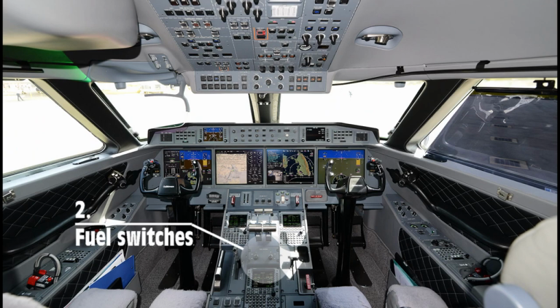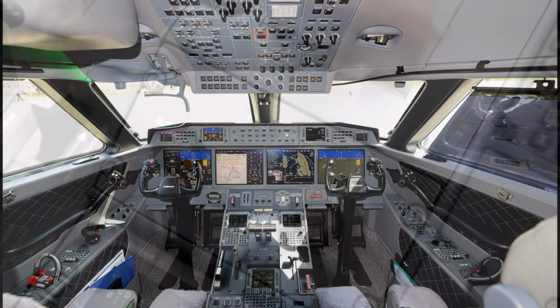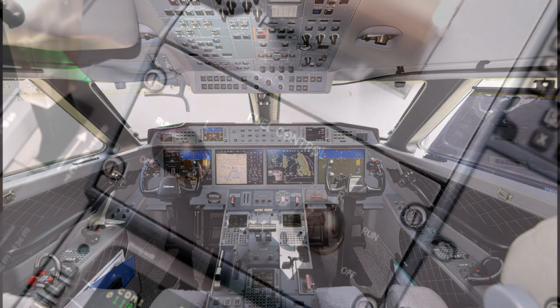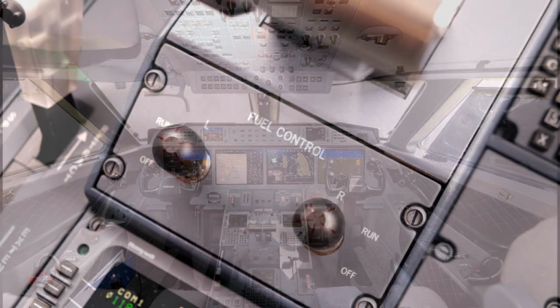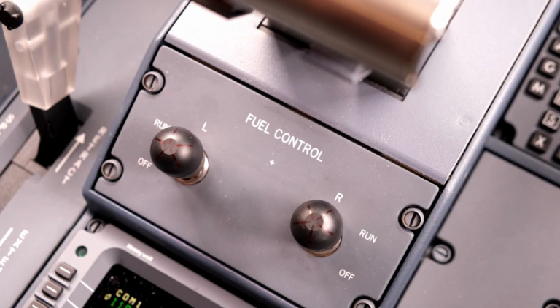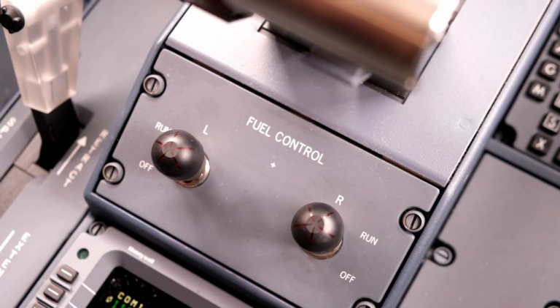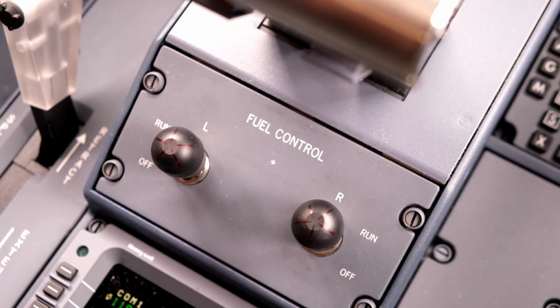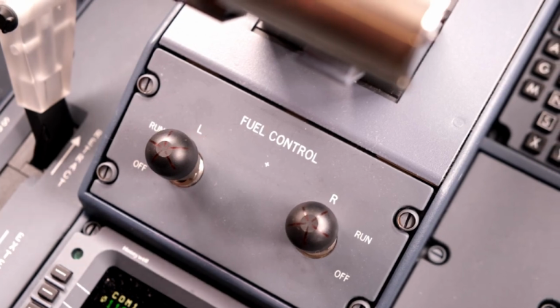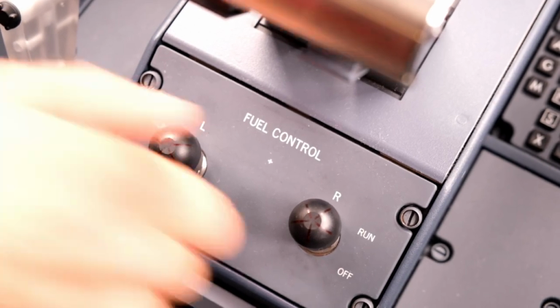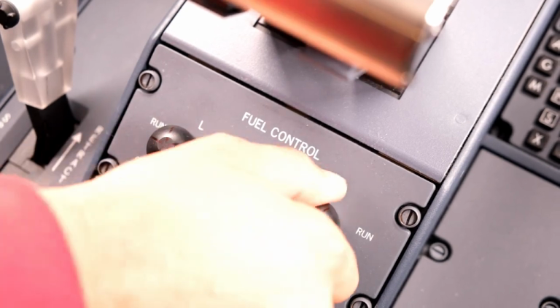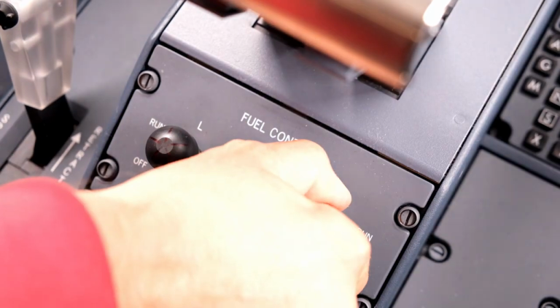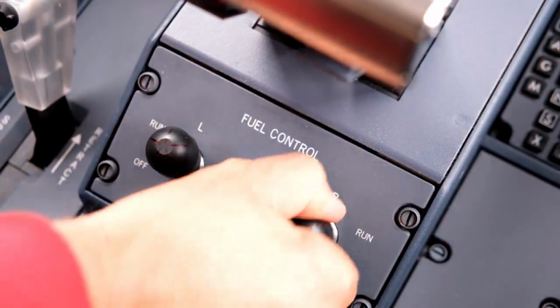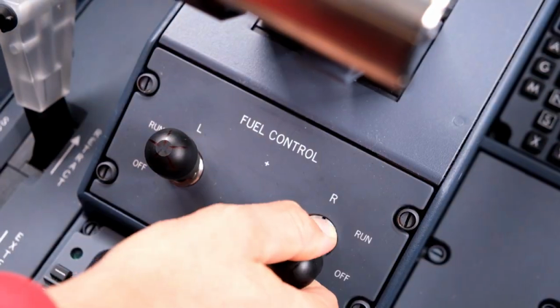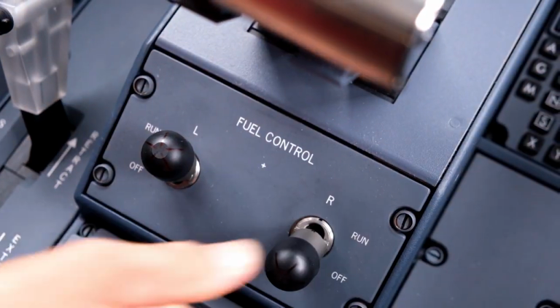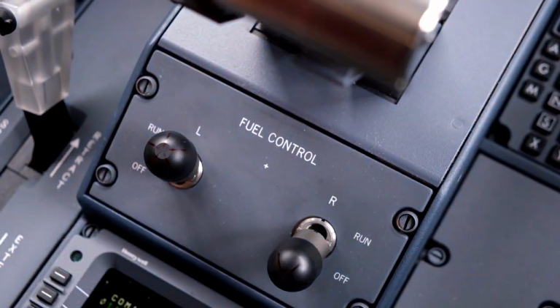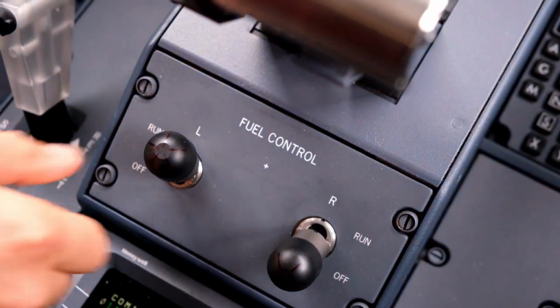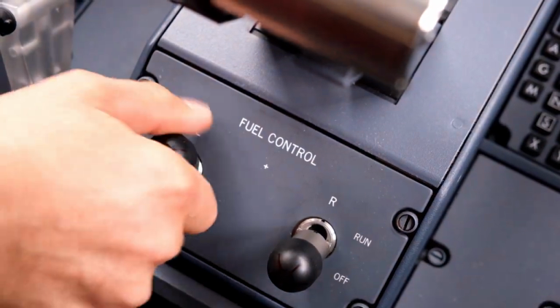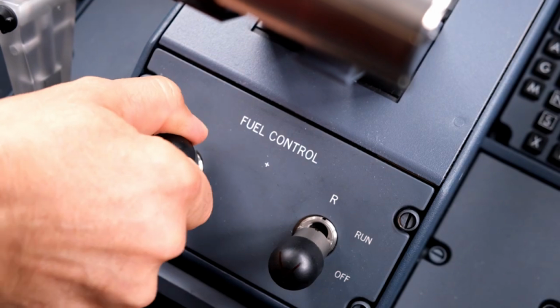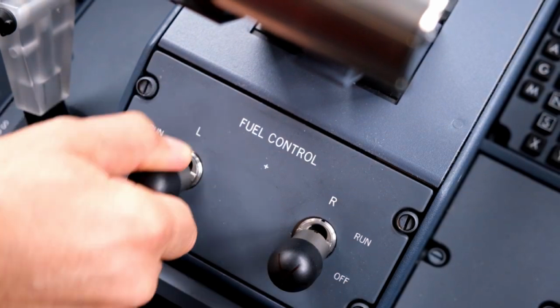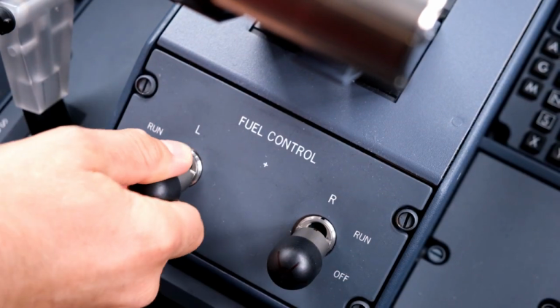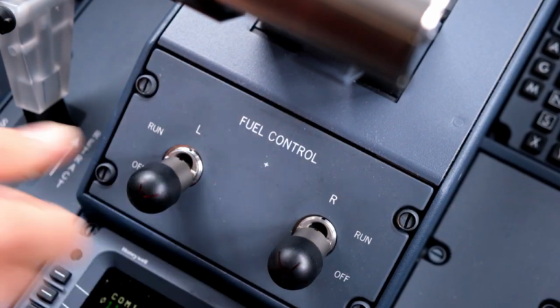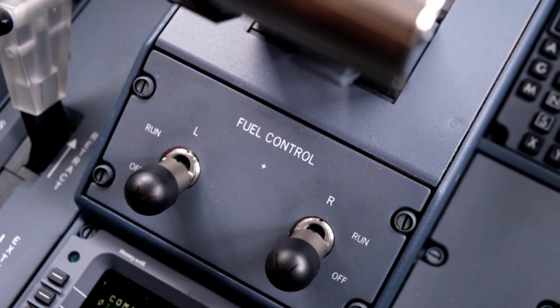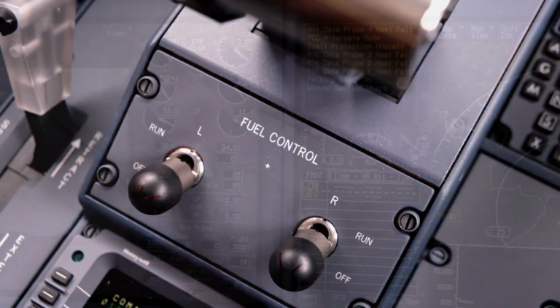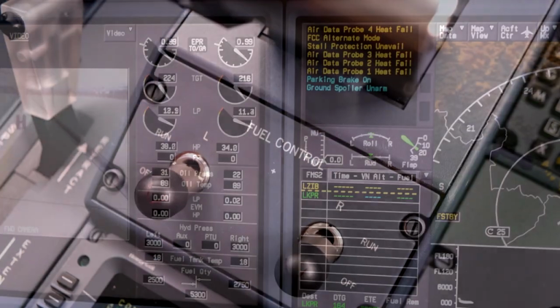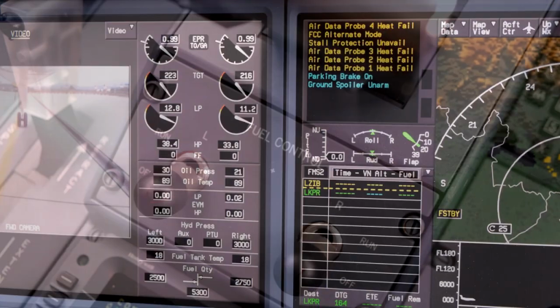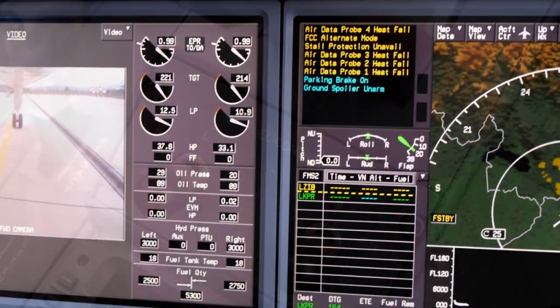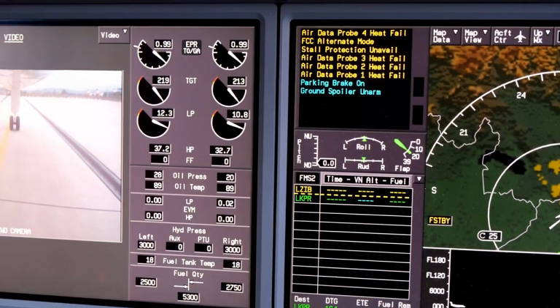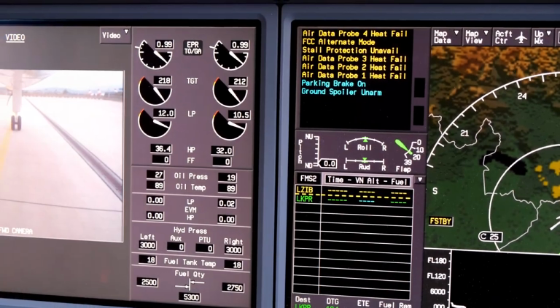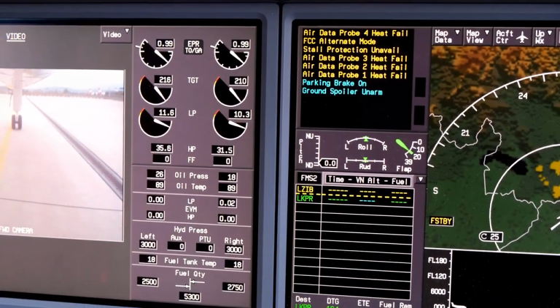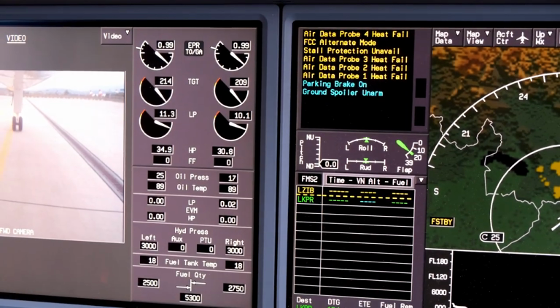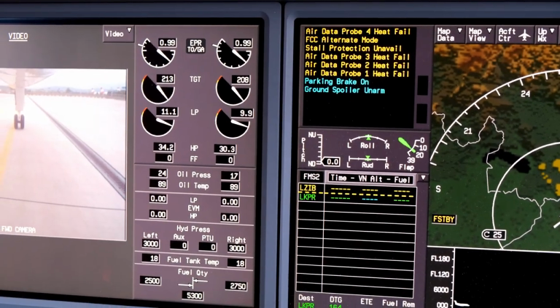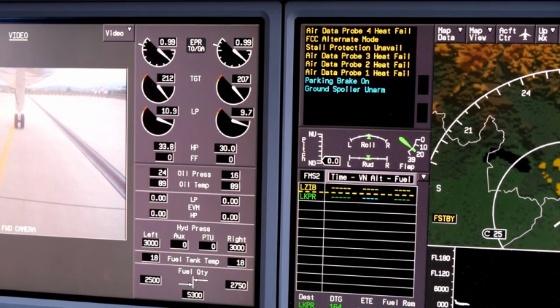Captain sets fuel control switches to off. Both pilots then verify engine spool down.